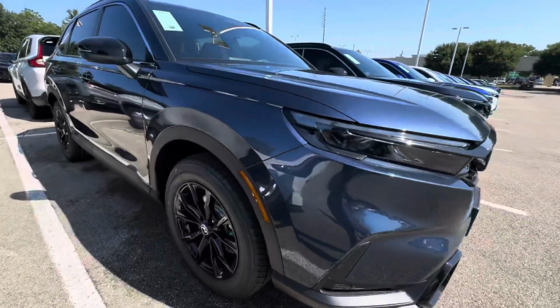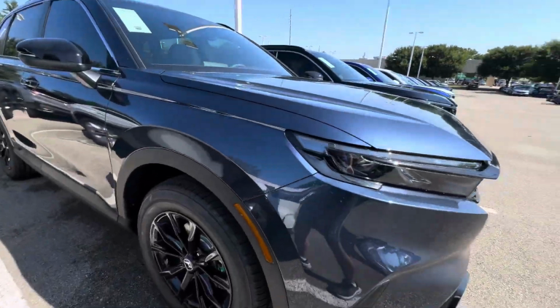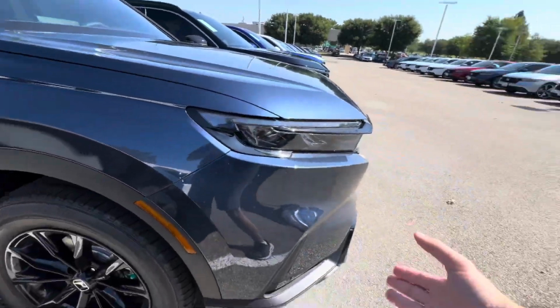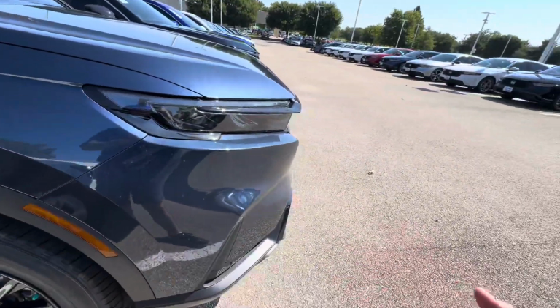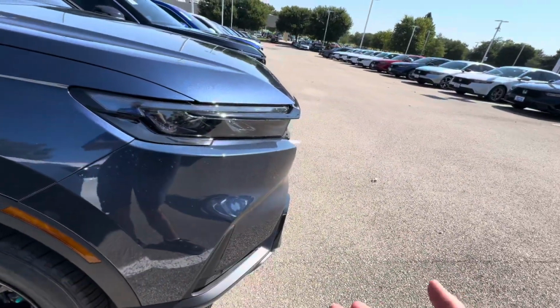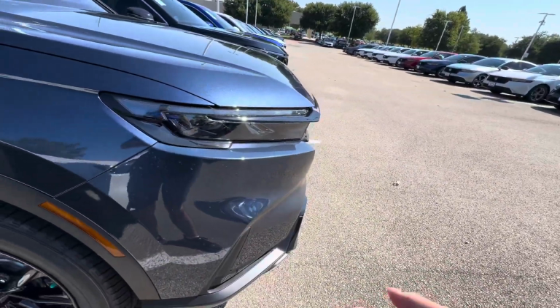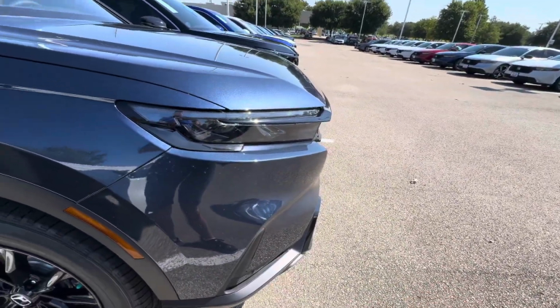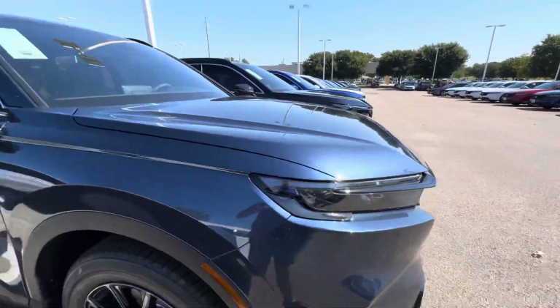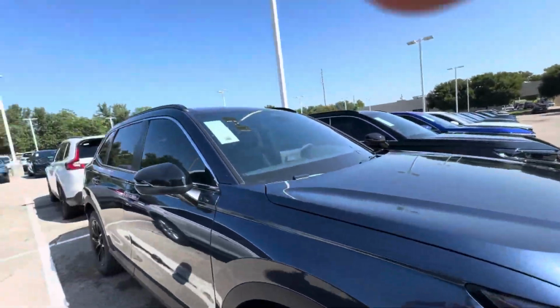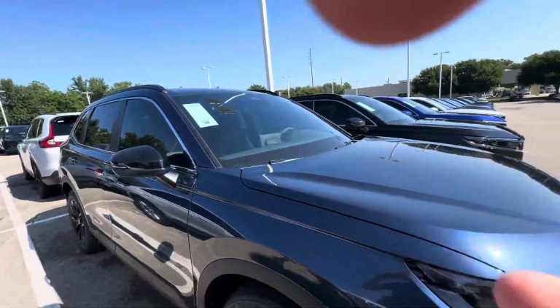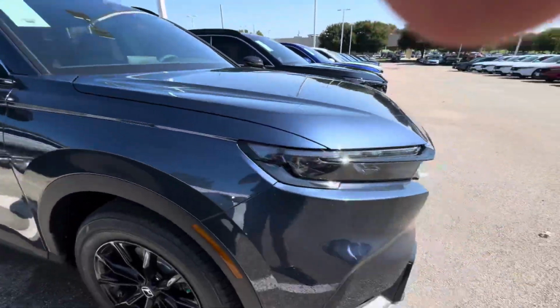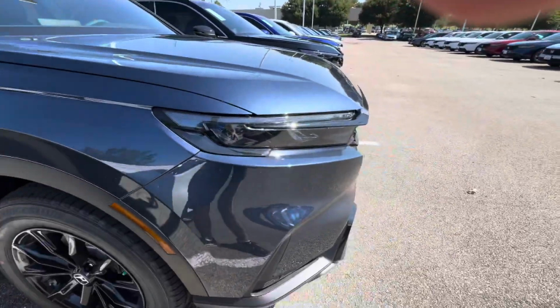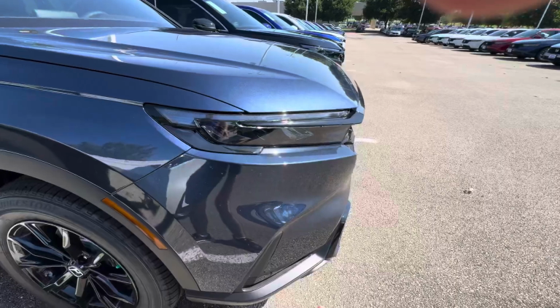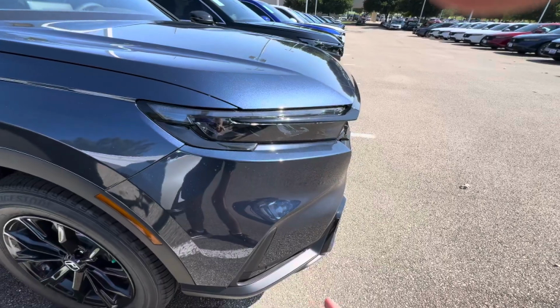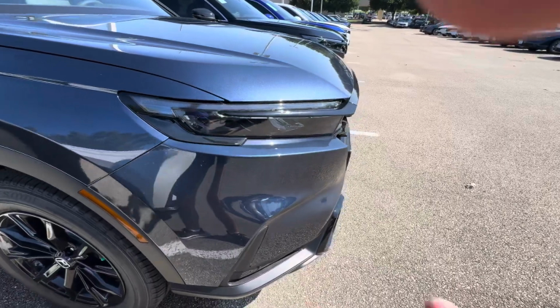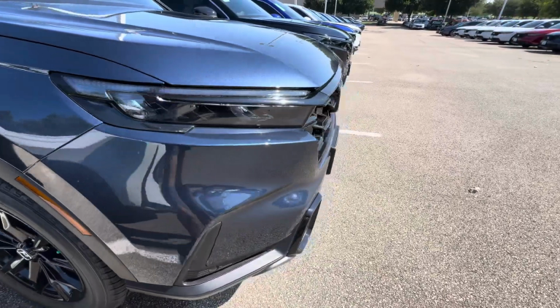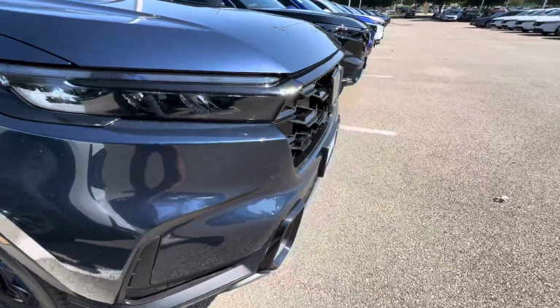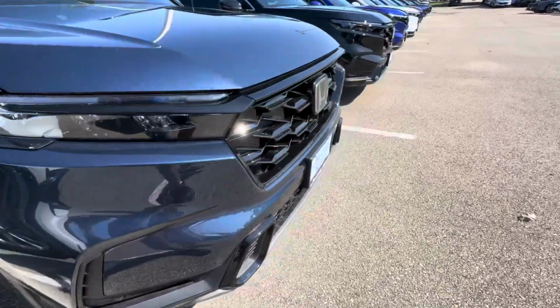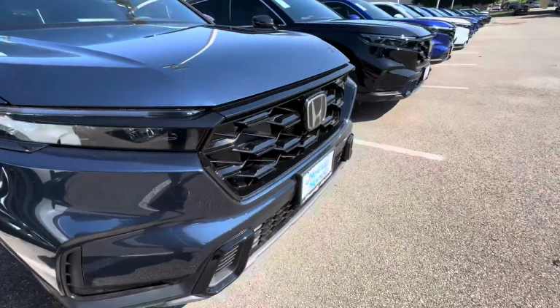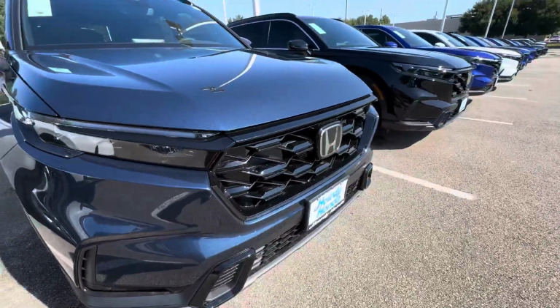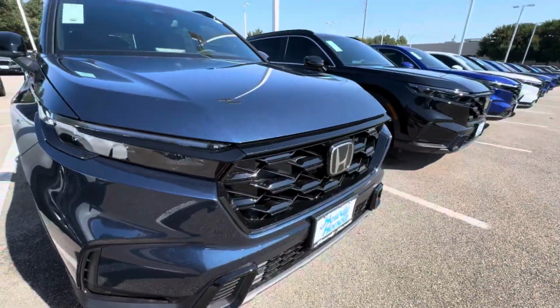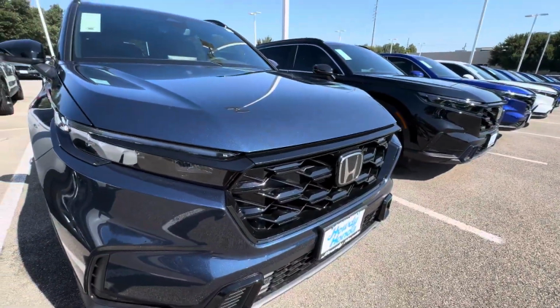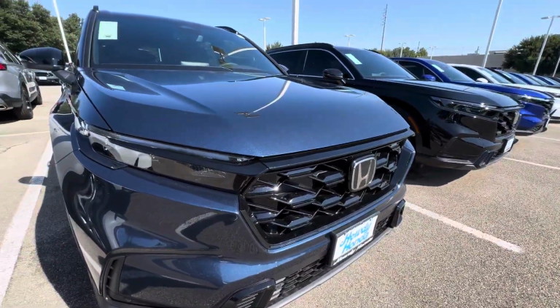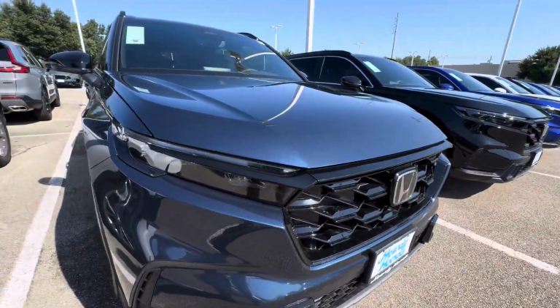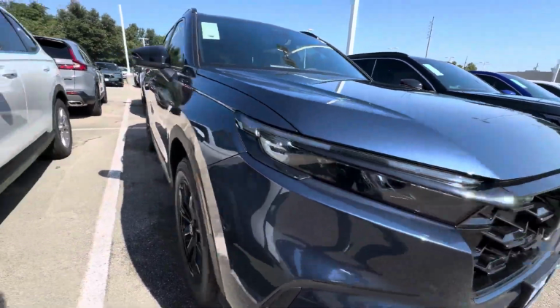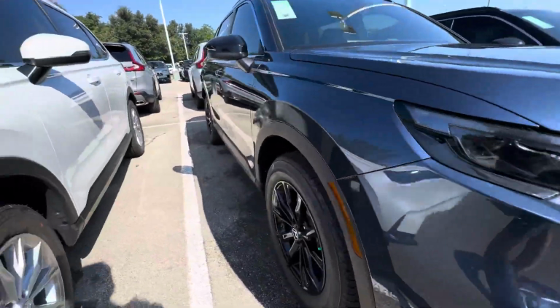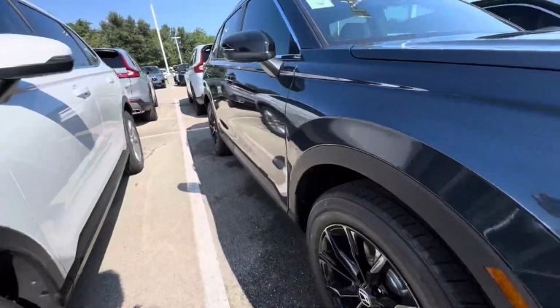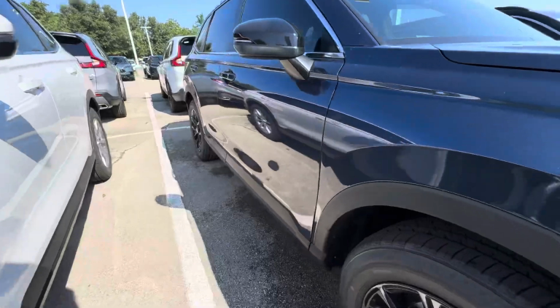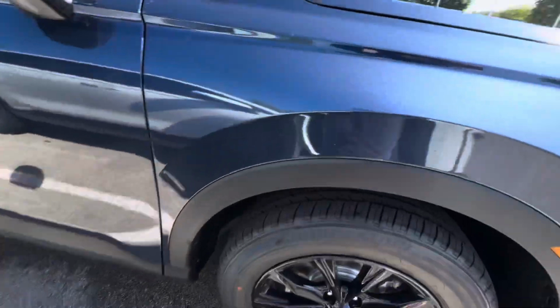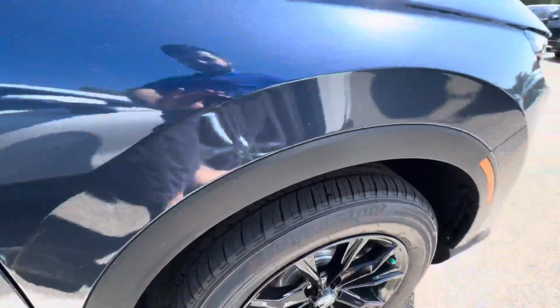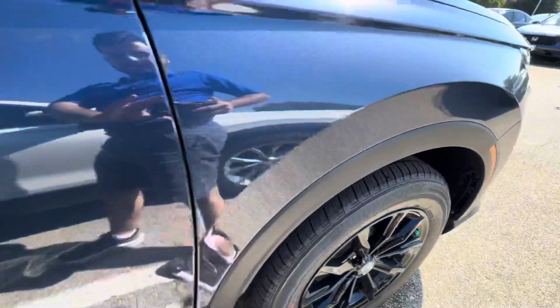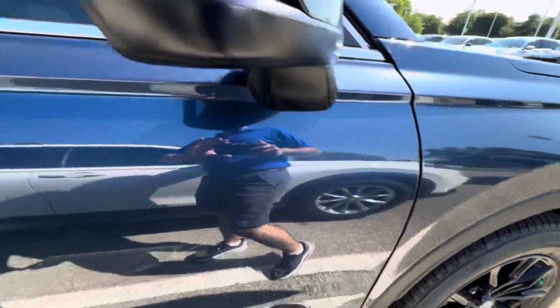This vehicle is going to be equipped with the blind spot monitors on each side. You also have parking sensors. It also has the aggressive styling that's on all the hybrids. Looks really good with the wheels.